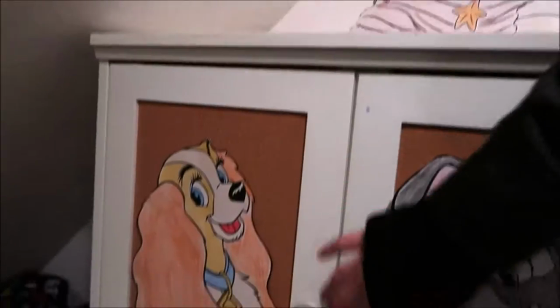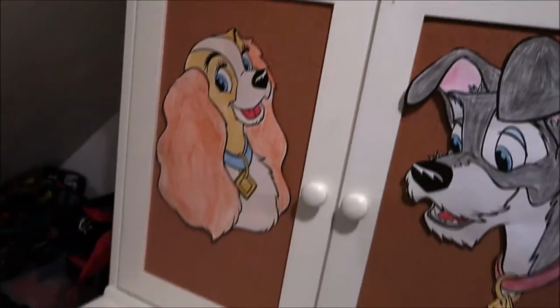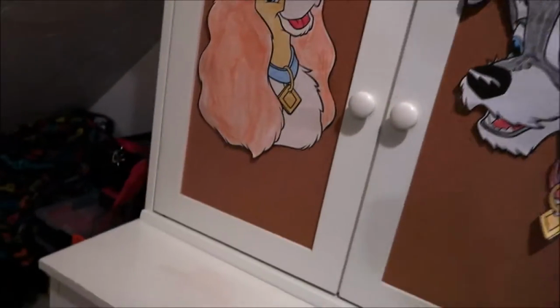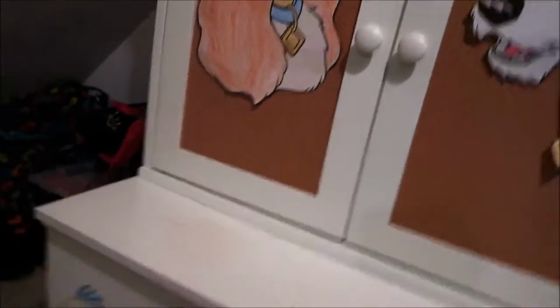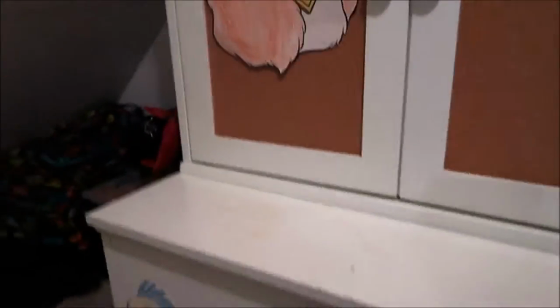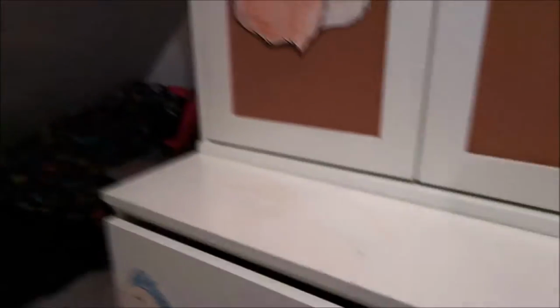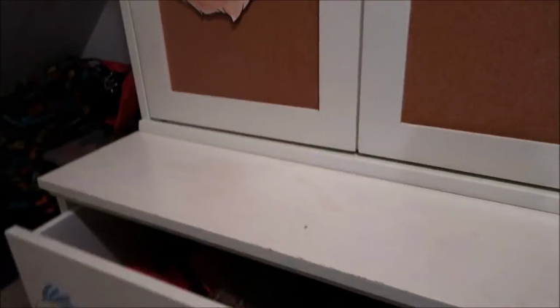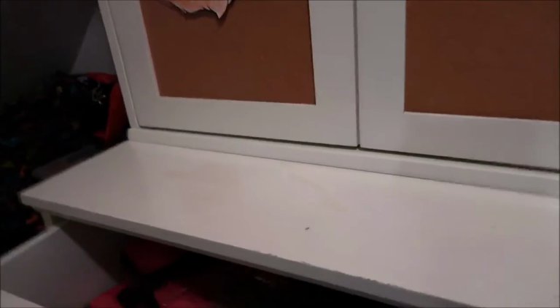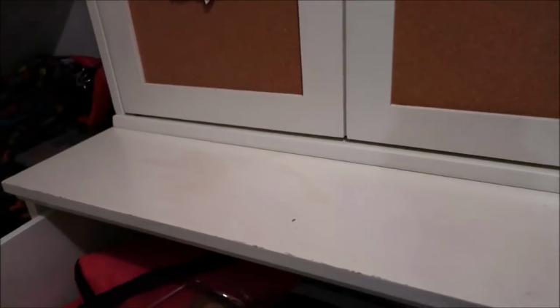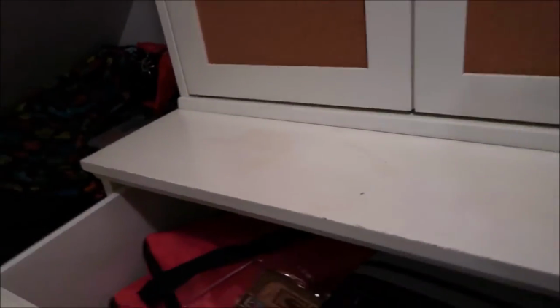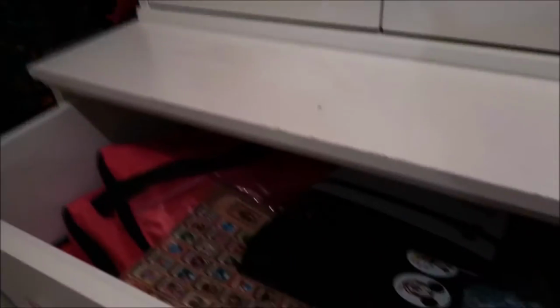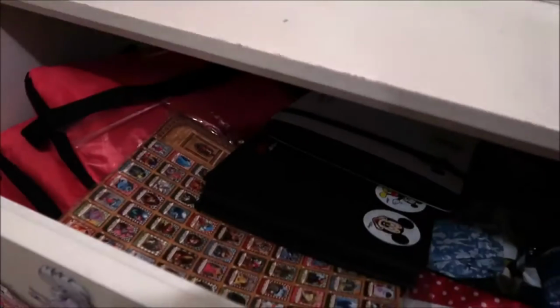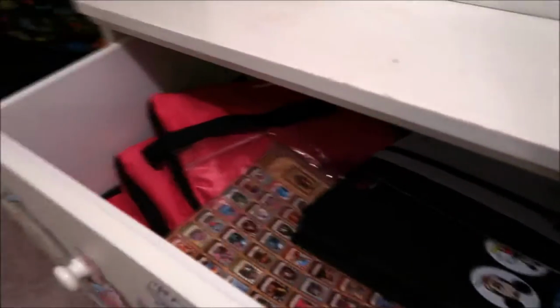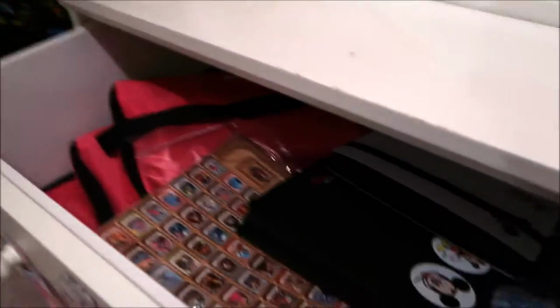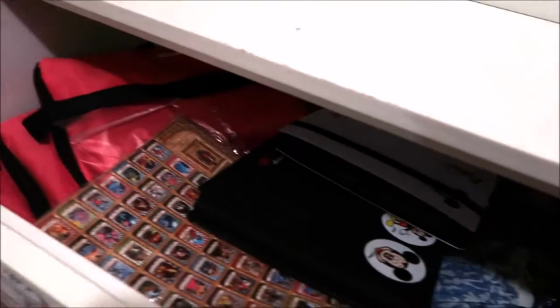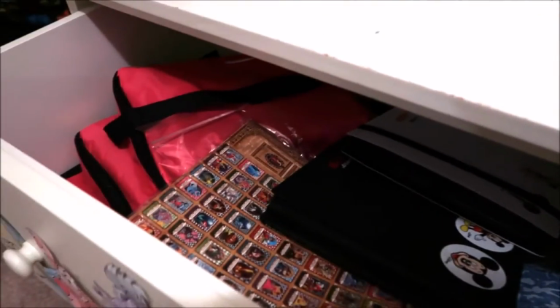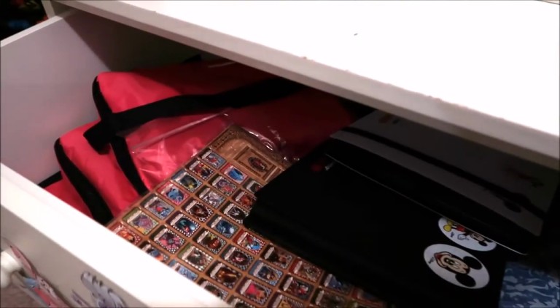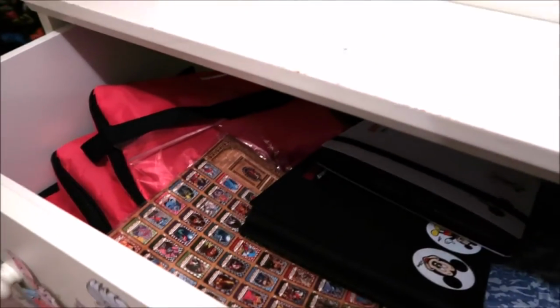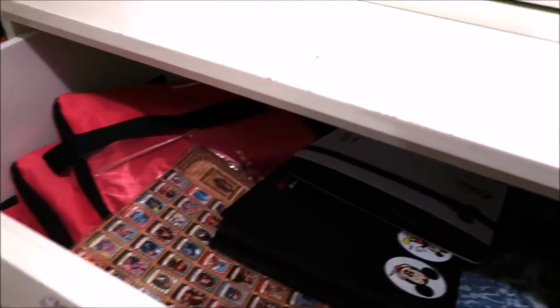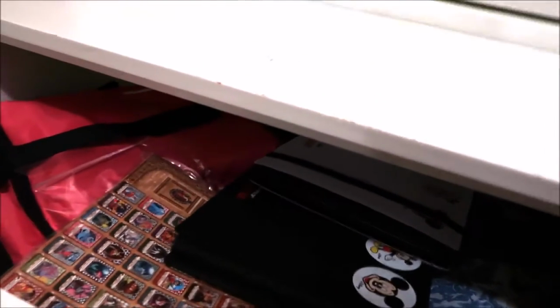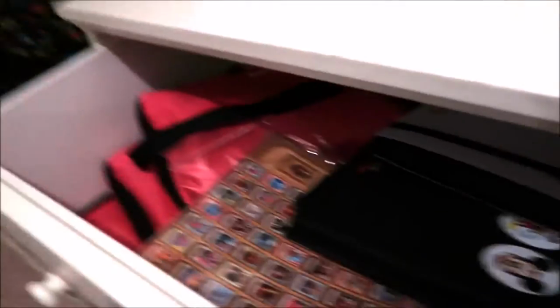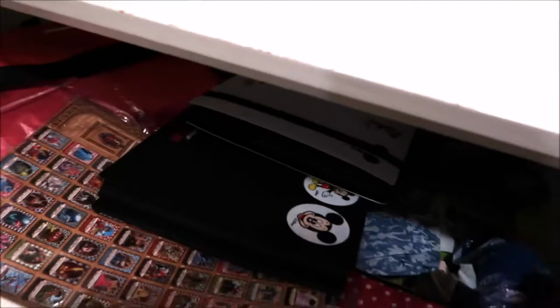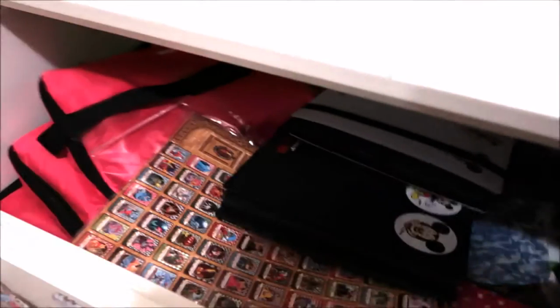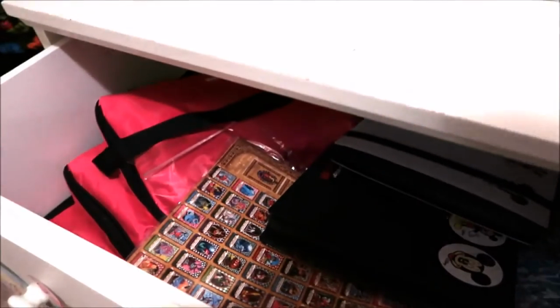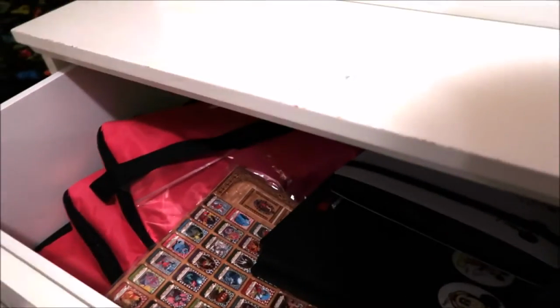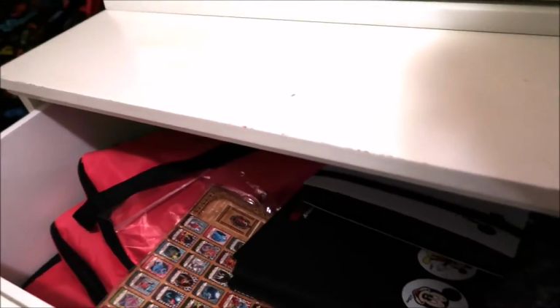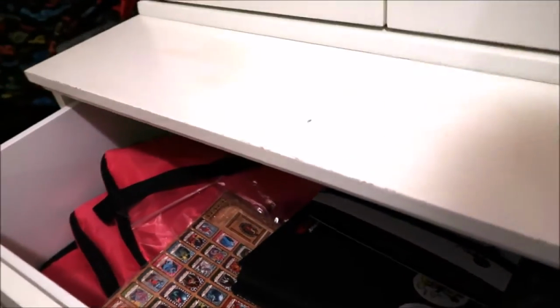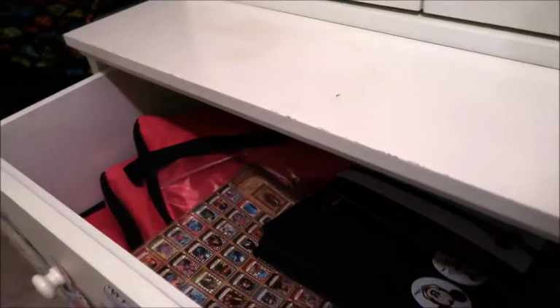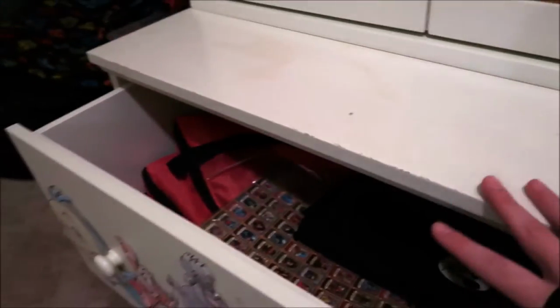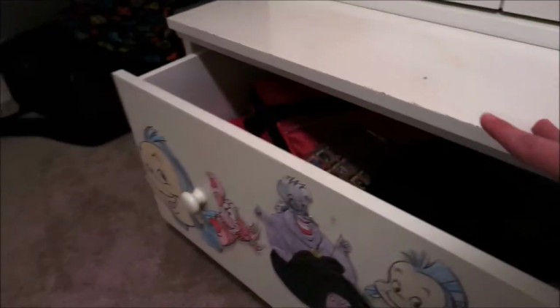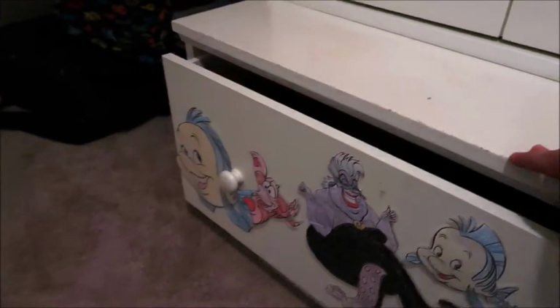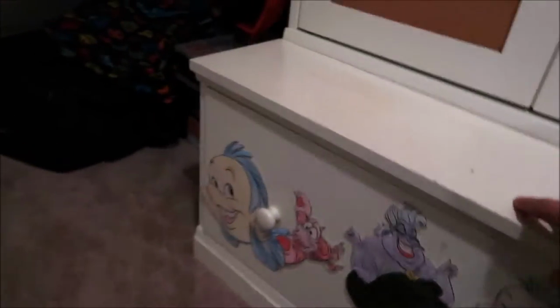Then down on the bottom is all my Disney stuff — extra pin bags, lanyards, sources cards, anything Disney related, maps — all gets put in this bottom drawer.